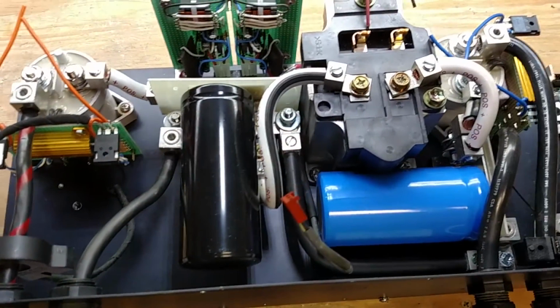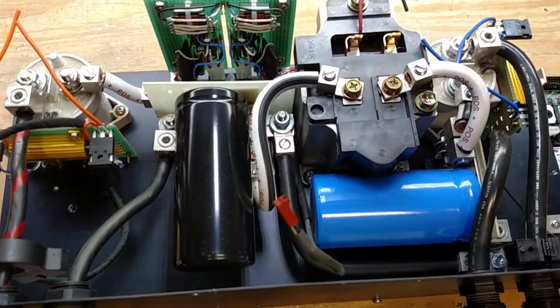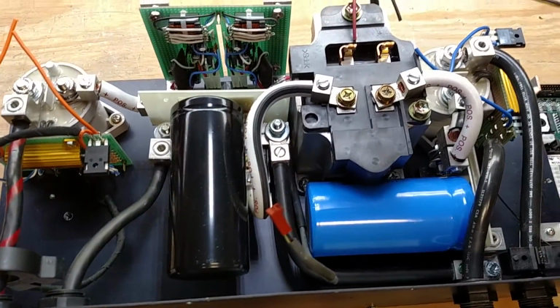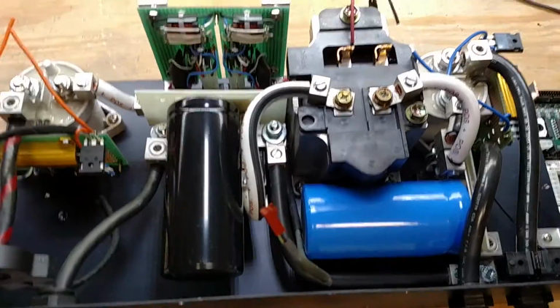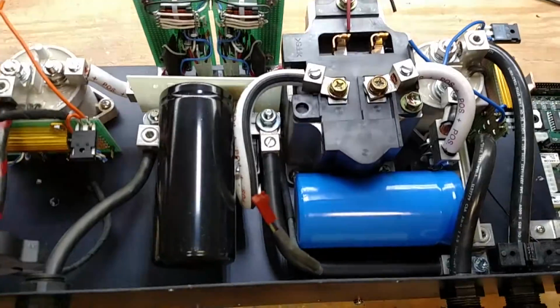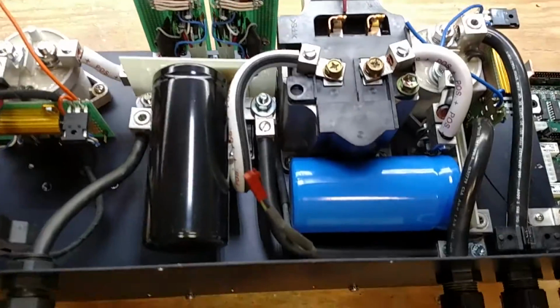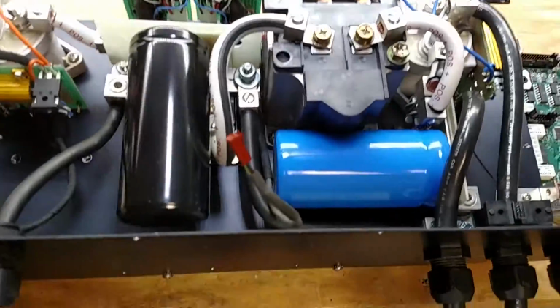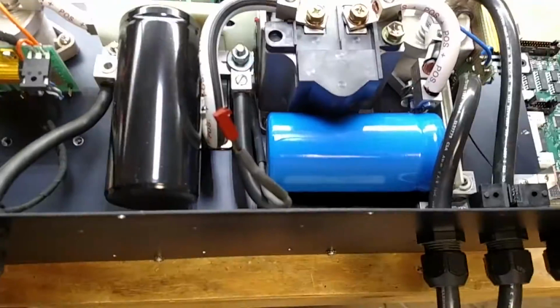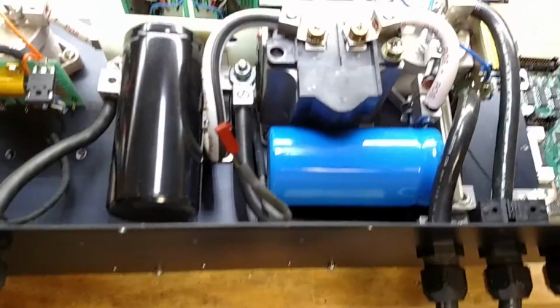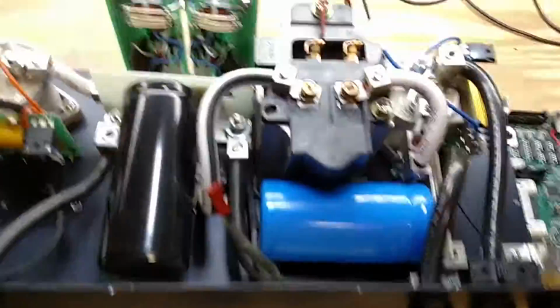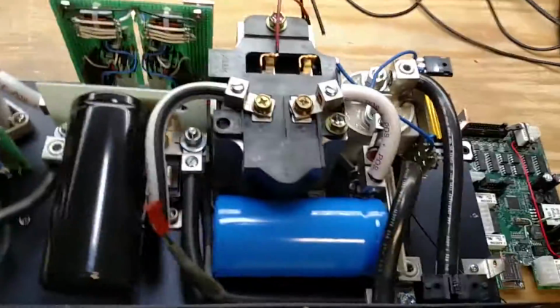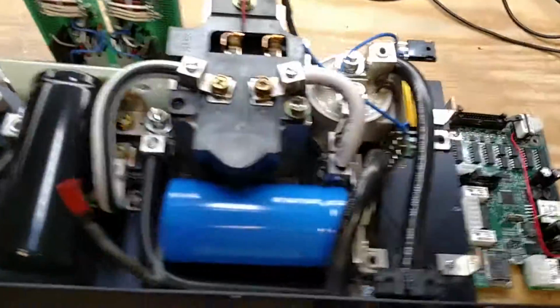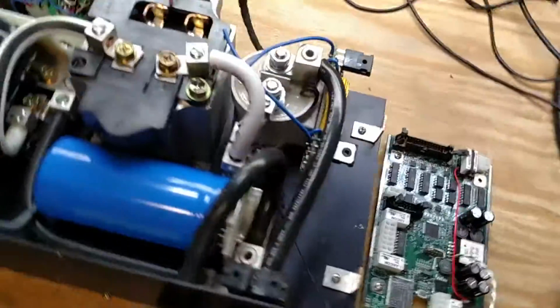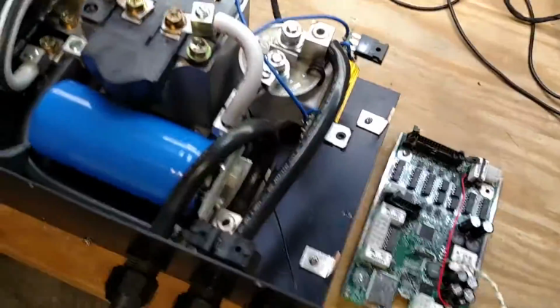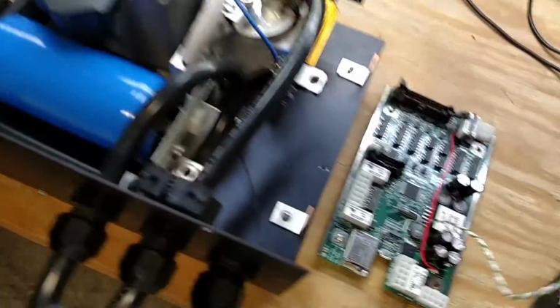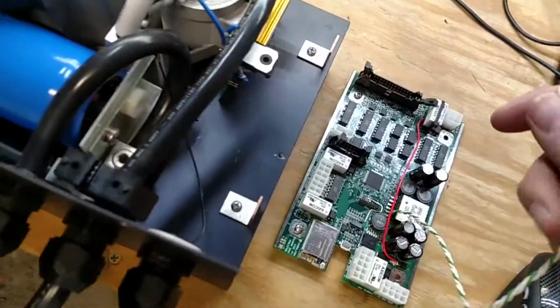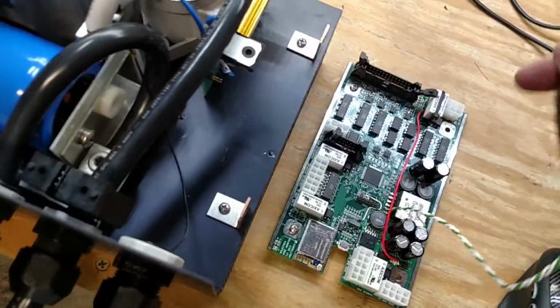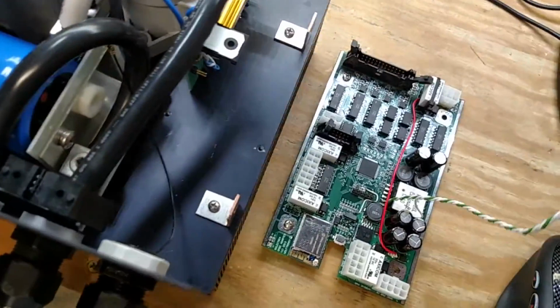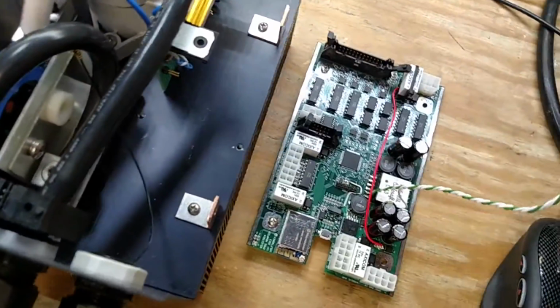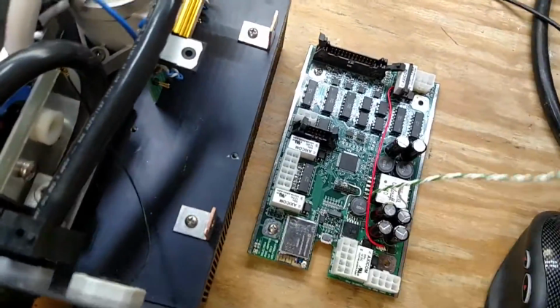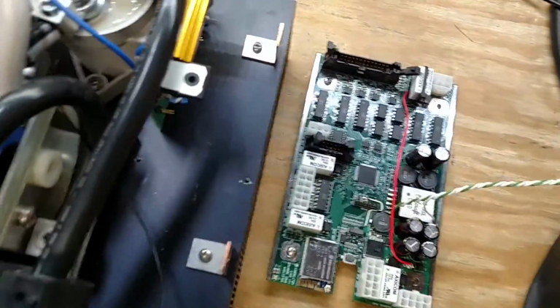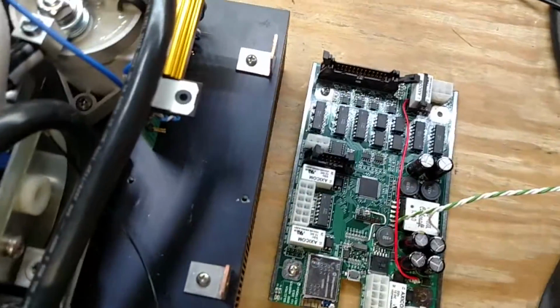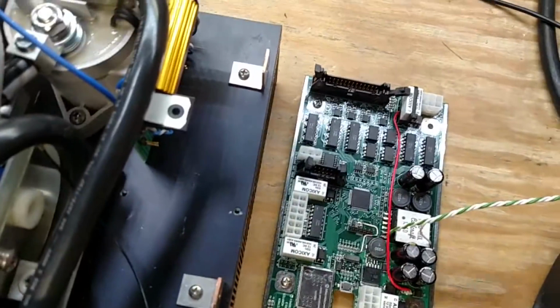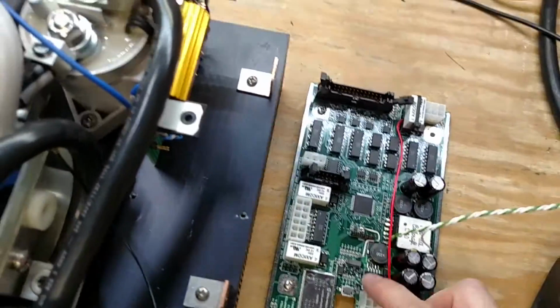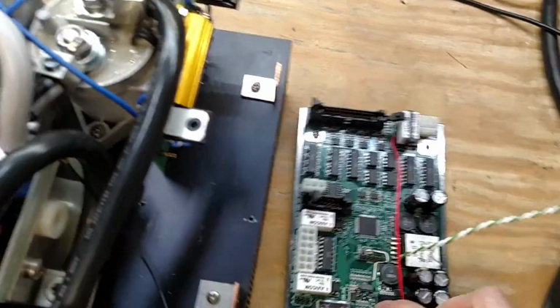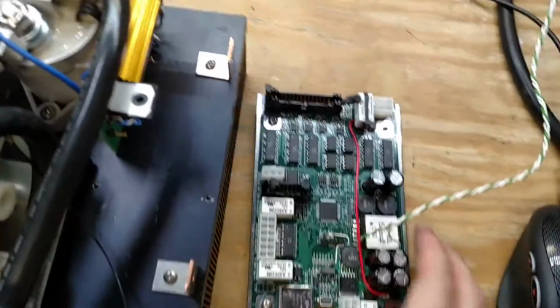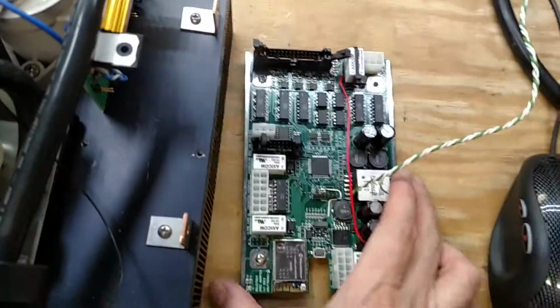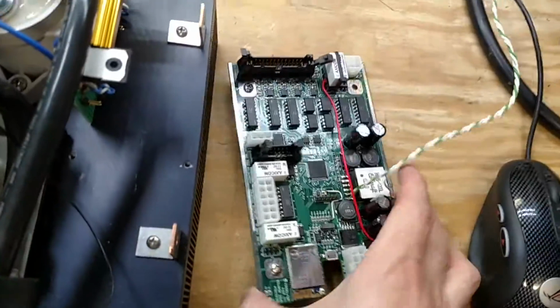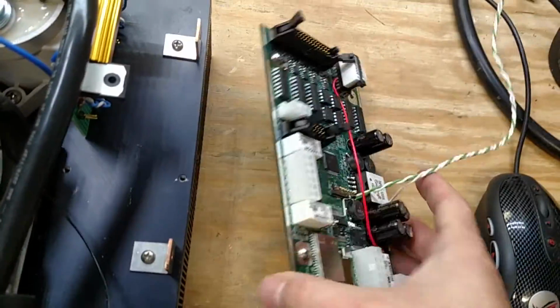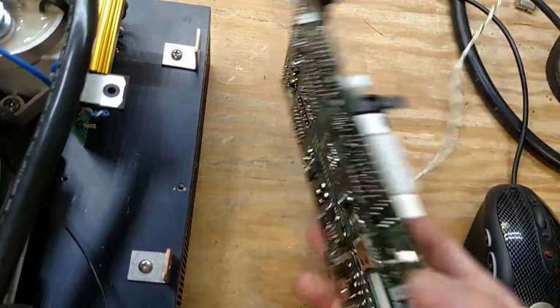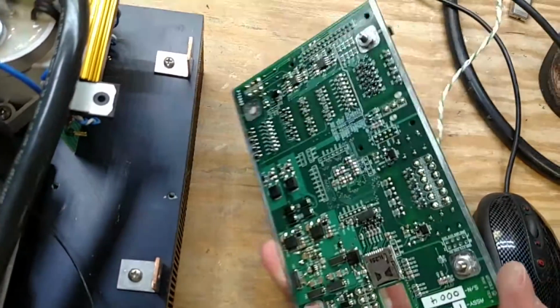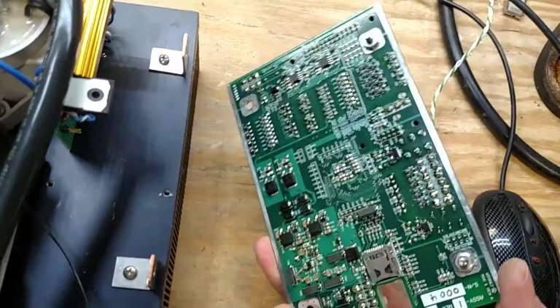After that, everything is low voltage, and we're just going to hook everything up to the DMOC adapter here. This has been repurposed to be the brains of the operation.